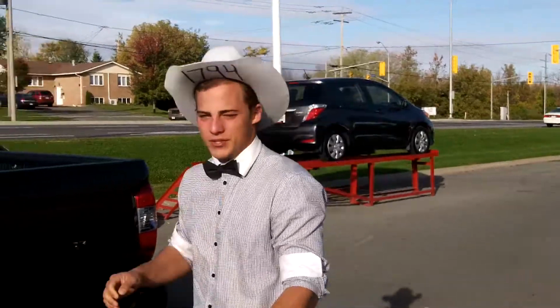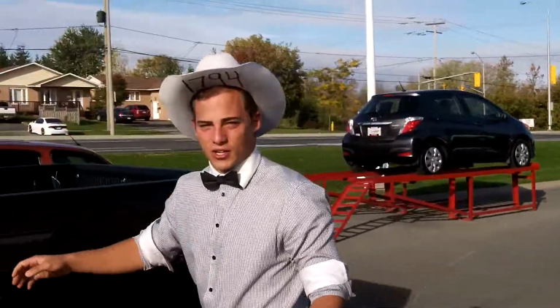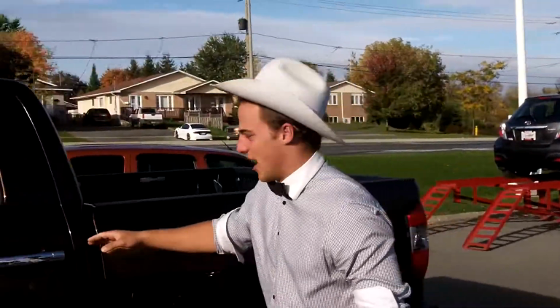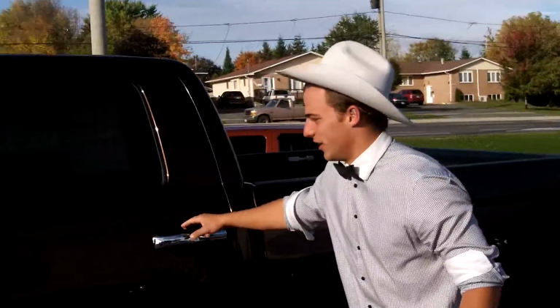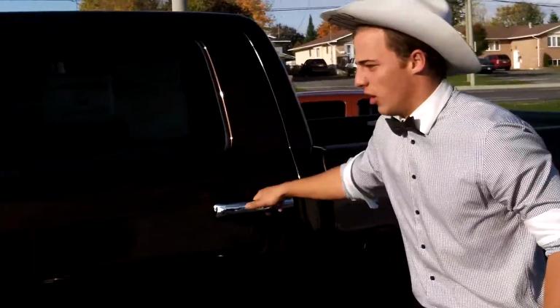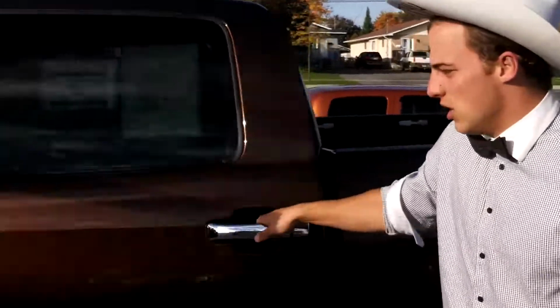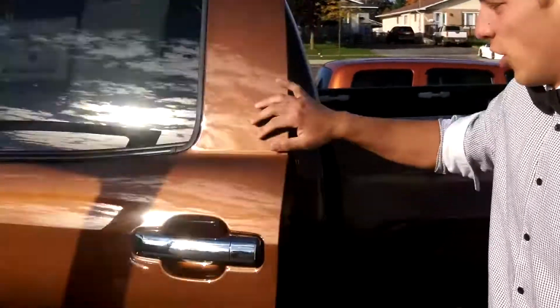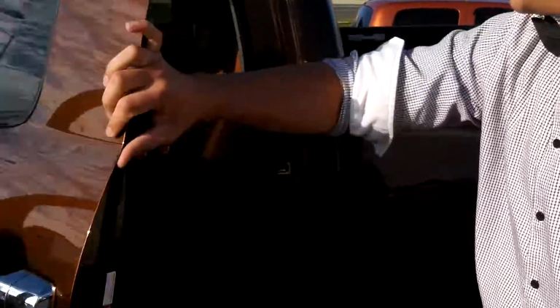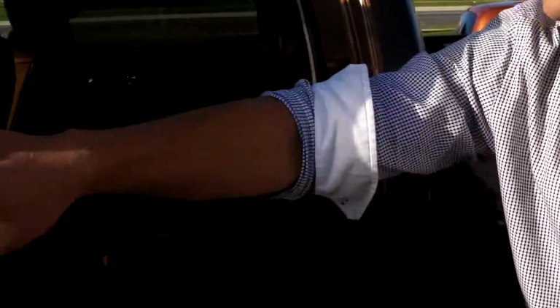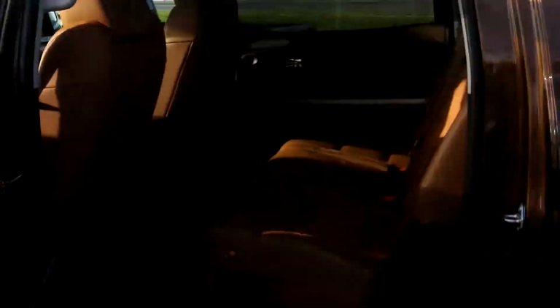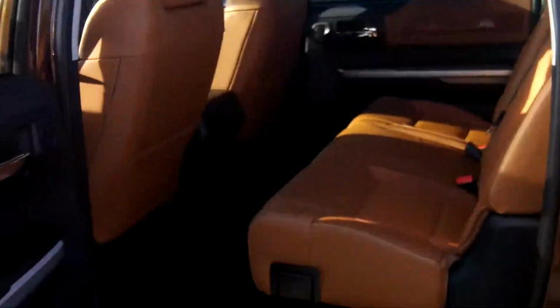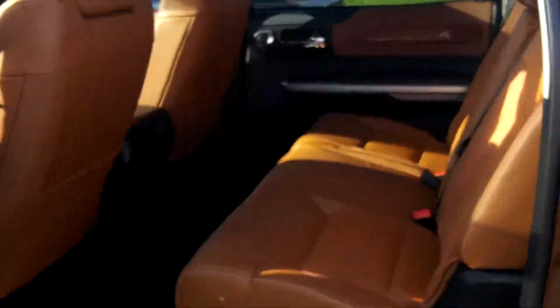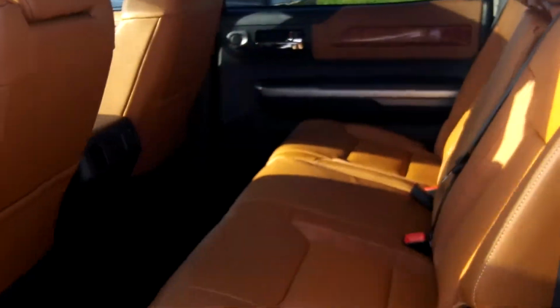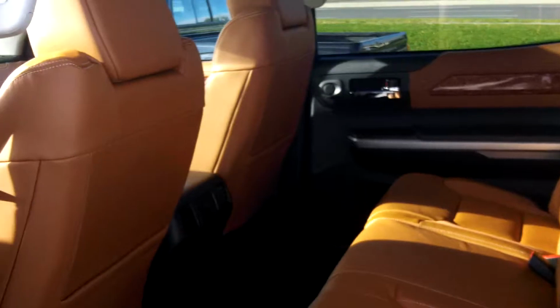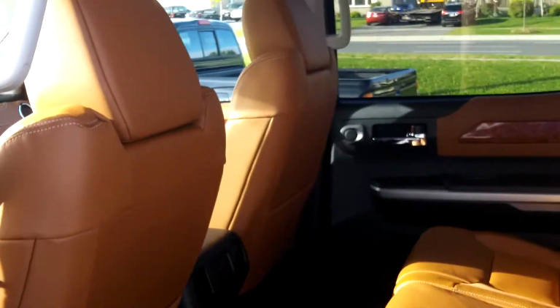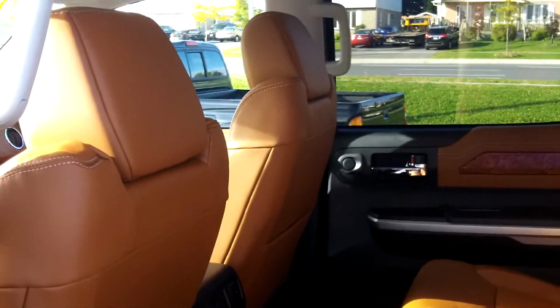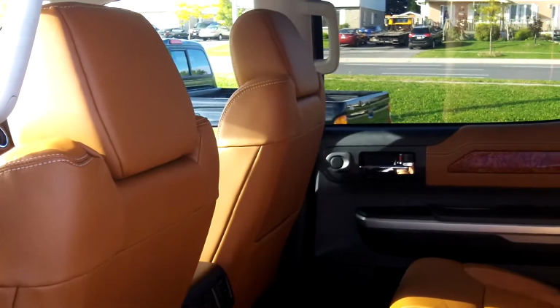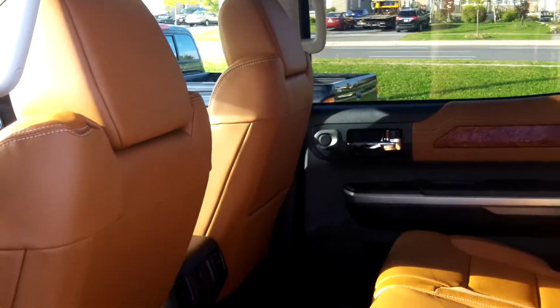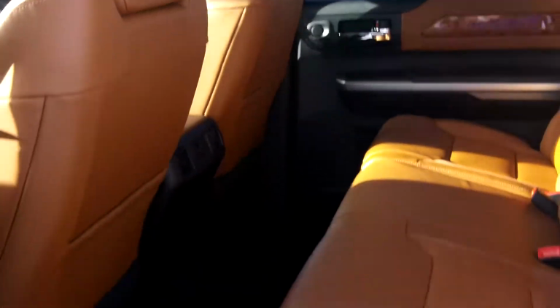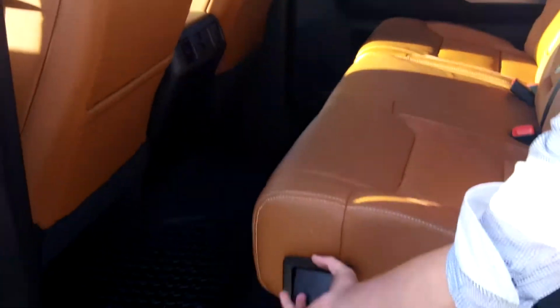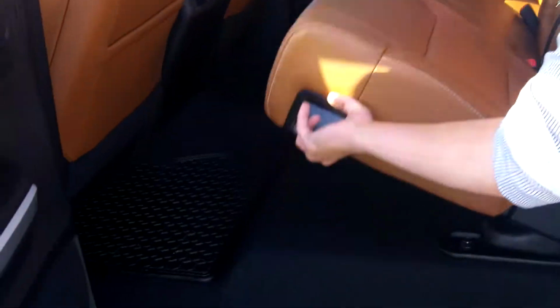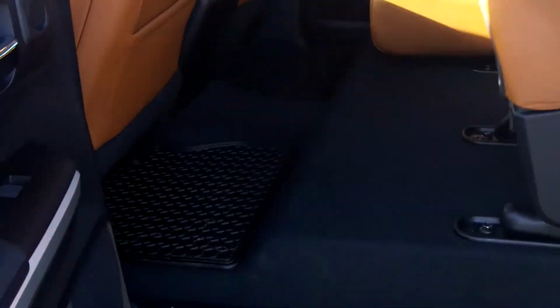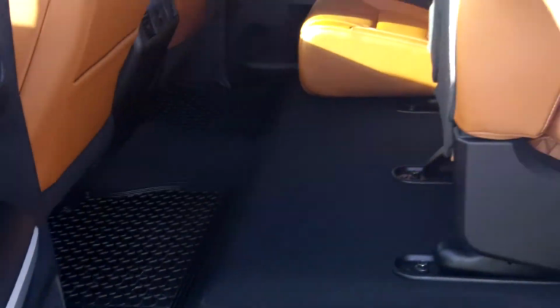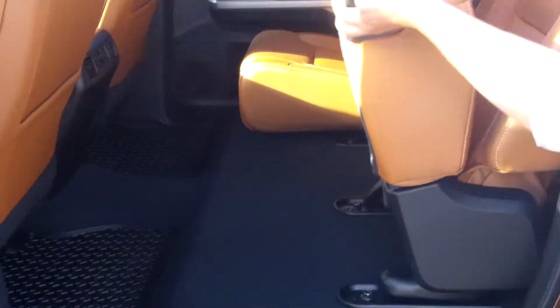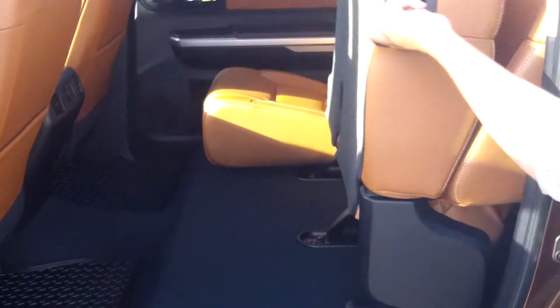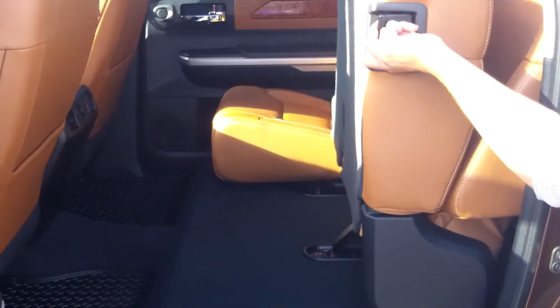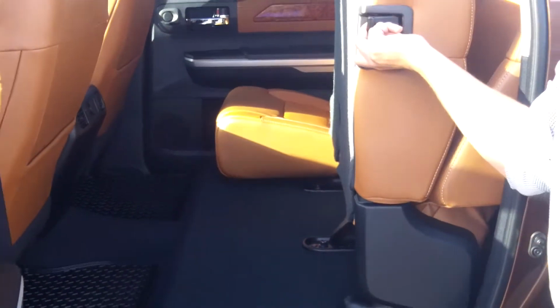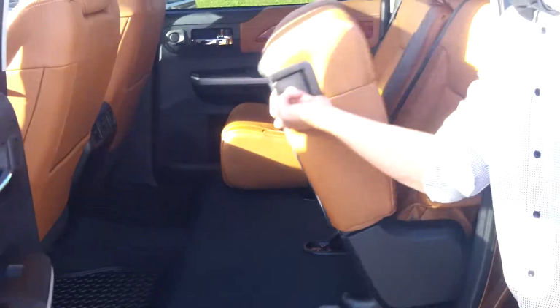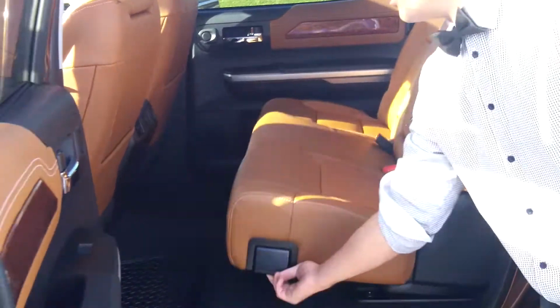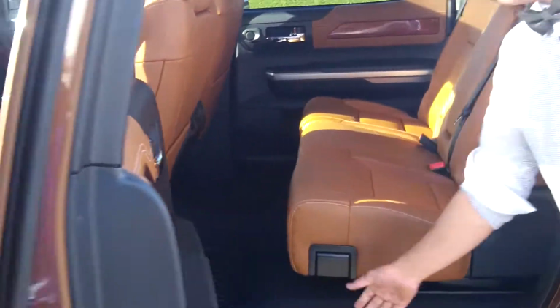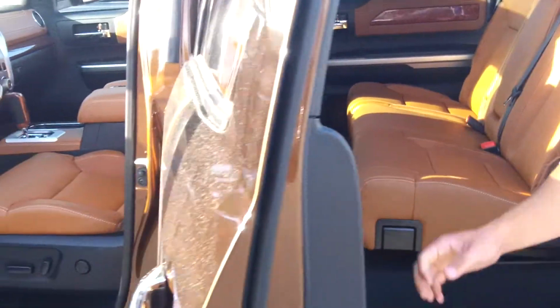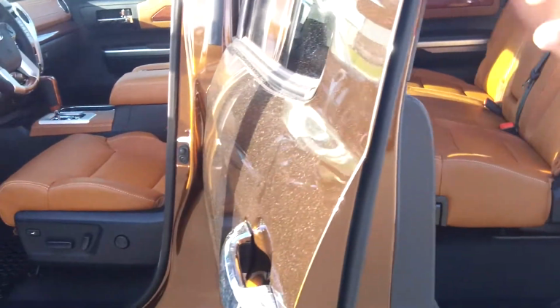How about we take a look inside quickly here Paul. We got a whole new interior. Lots of space in this CrewMax. Nice option that has changed — you can fold up the seats, gives you a lot more cargo space. Back down.